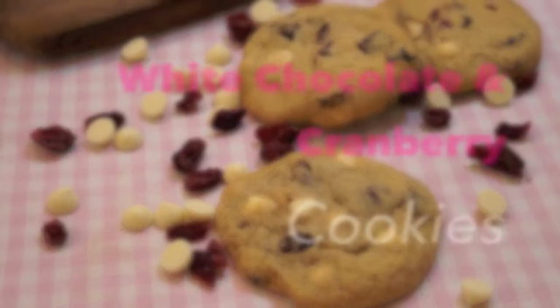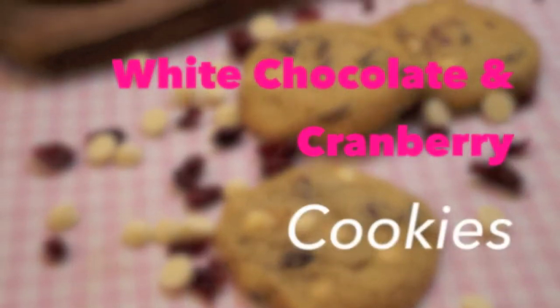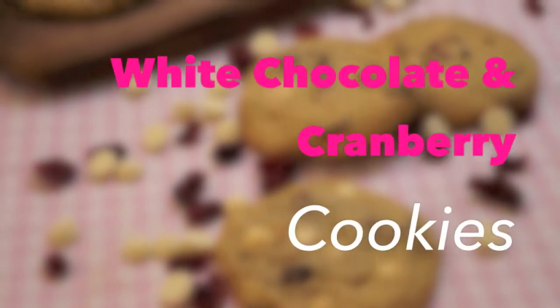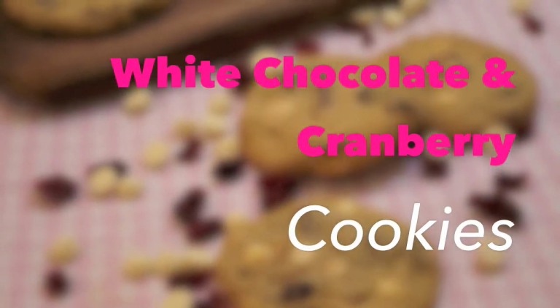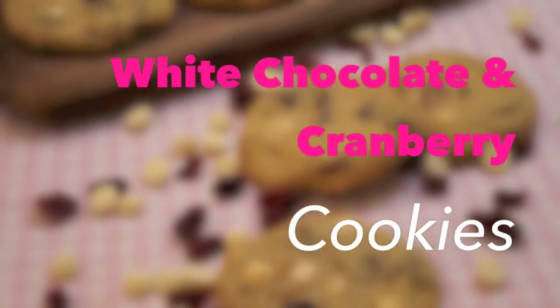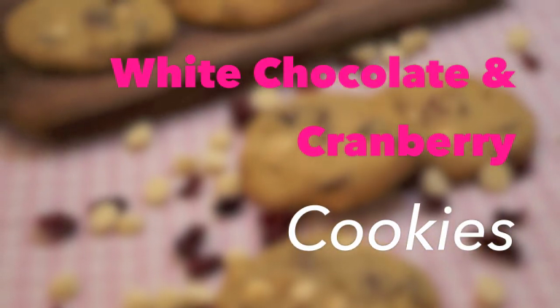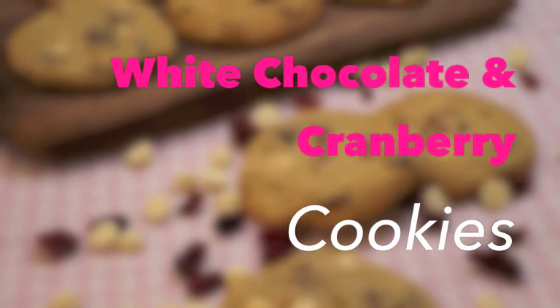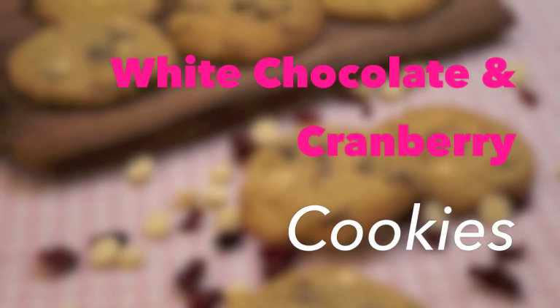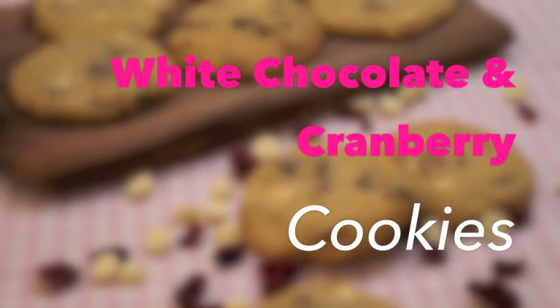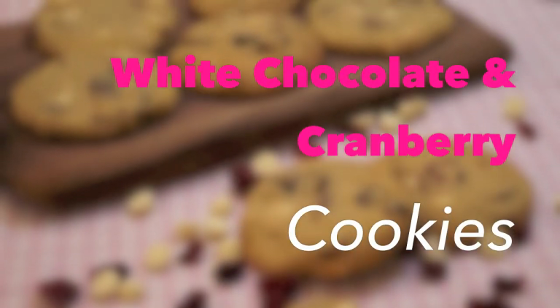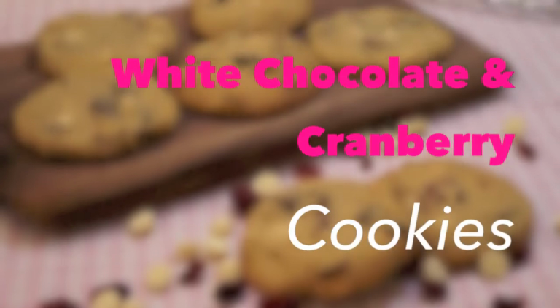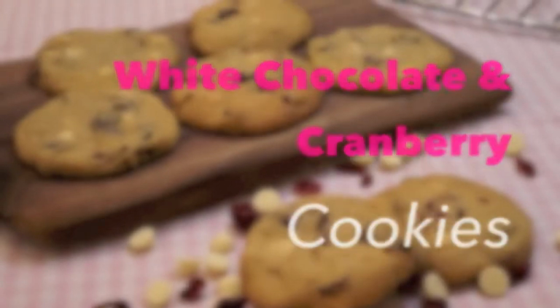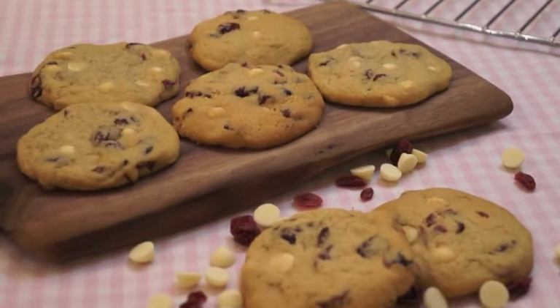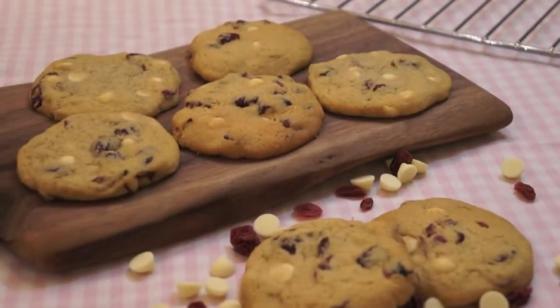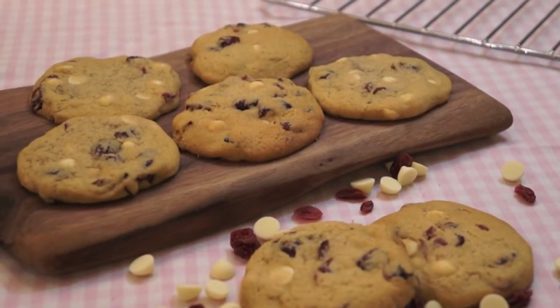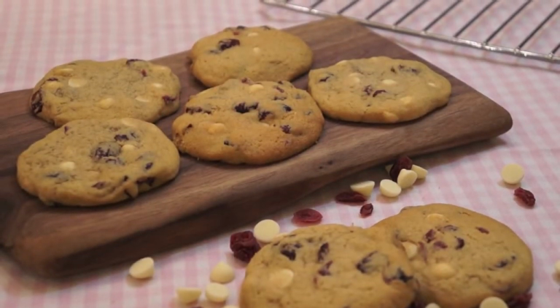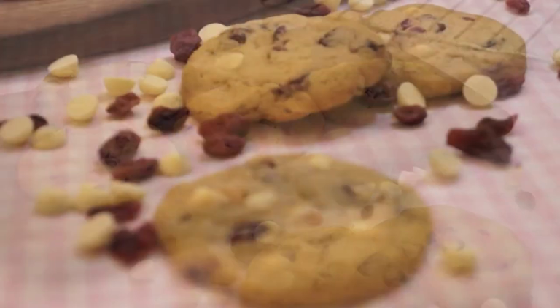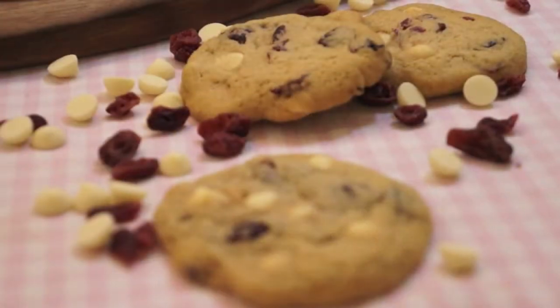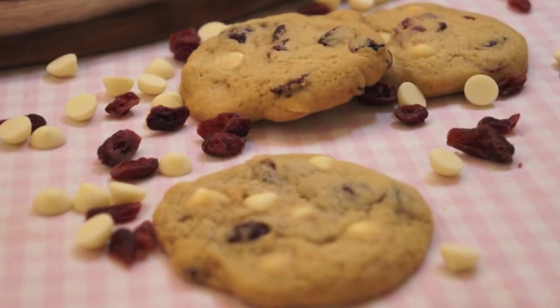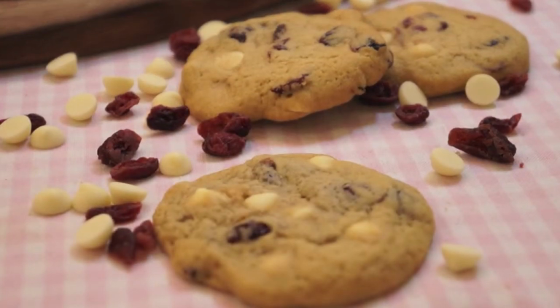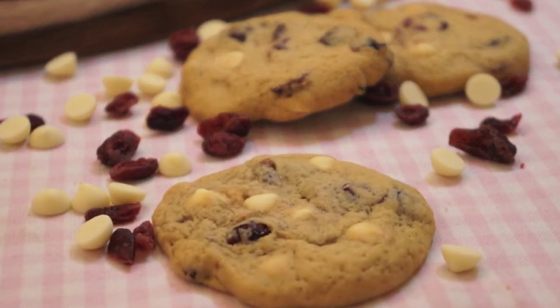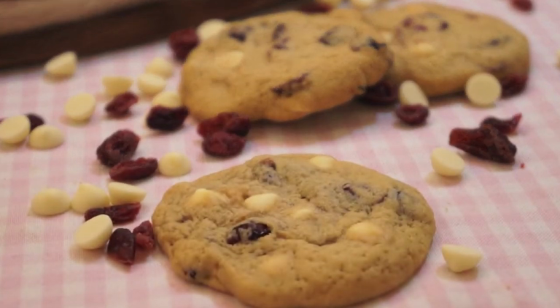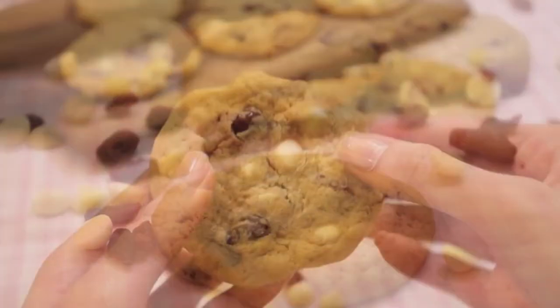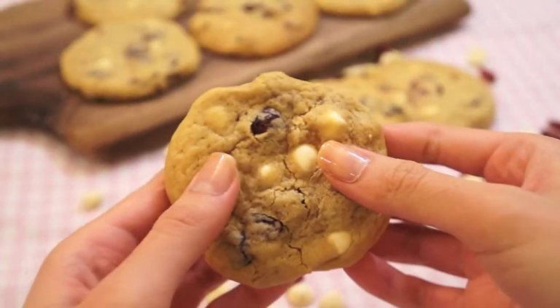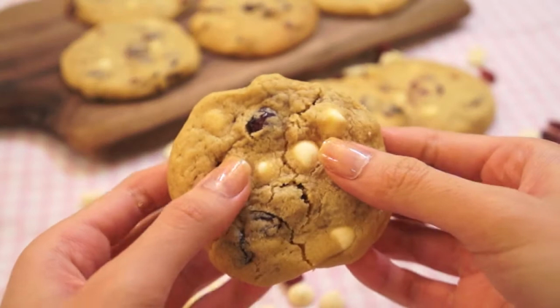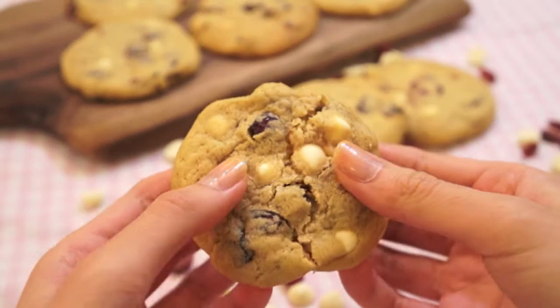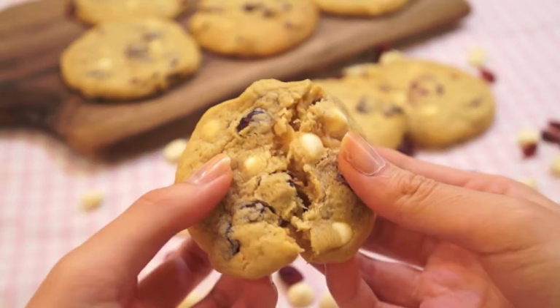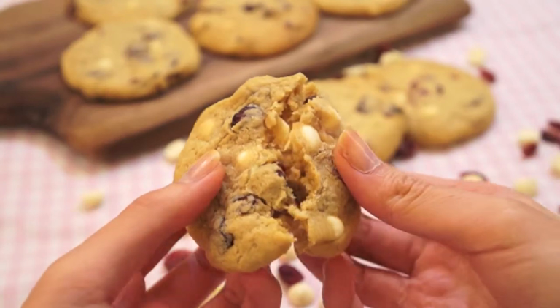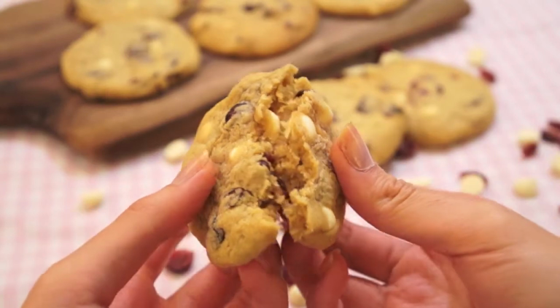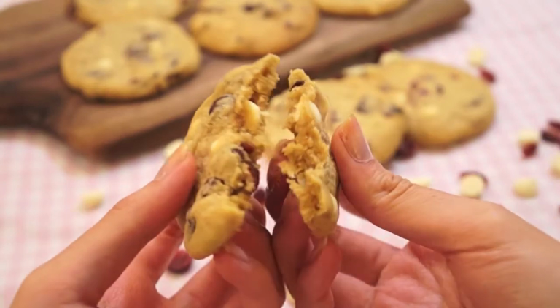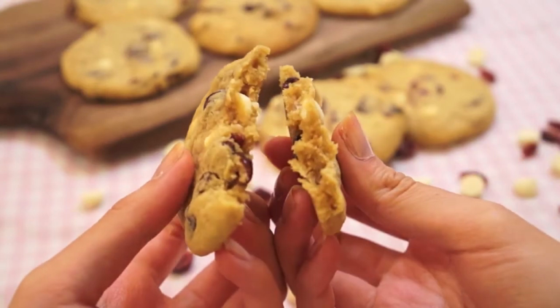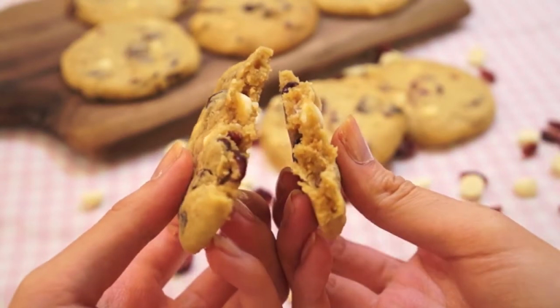Hi guys, today I'll be showing you how to make white chocolate and cranberry cookies. These are soft baked cookies, they're not the crispy kind, and they're very very easy to make.